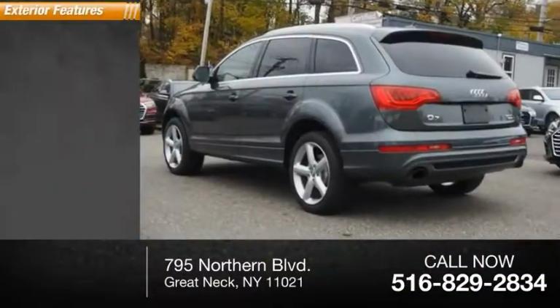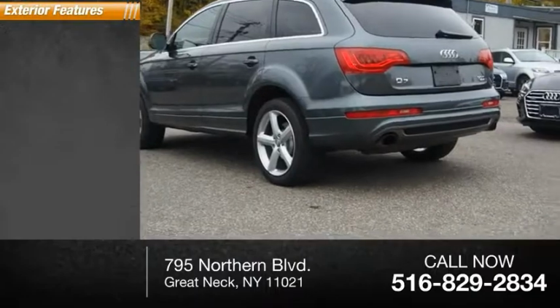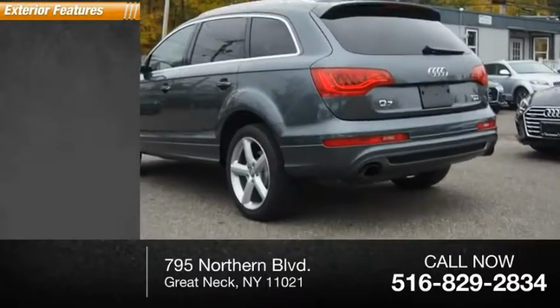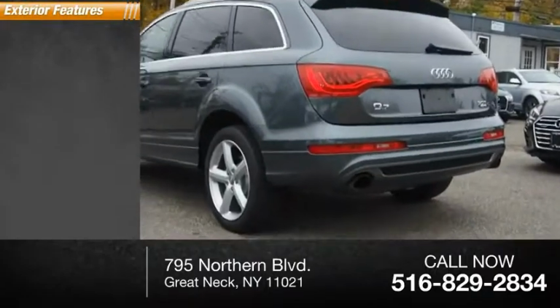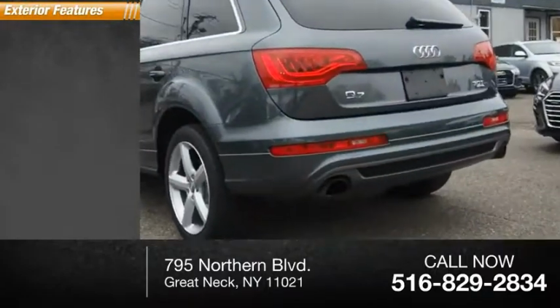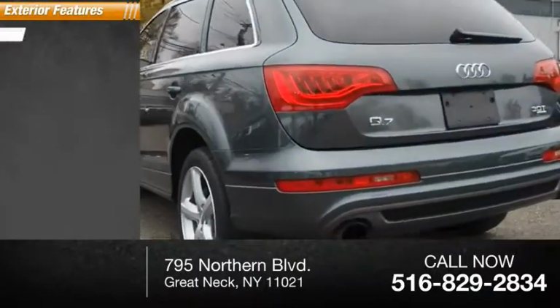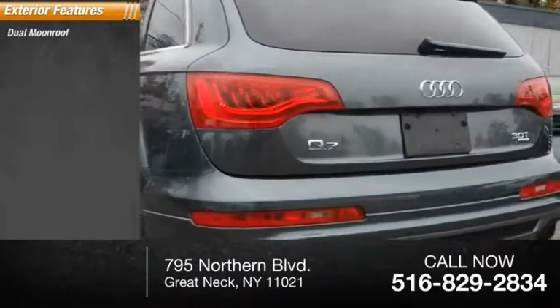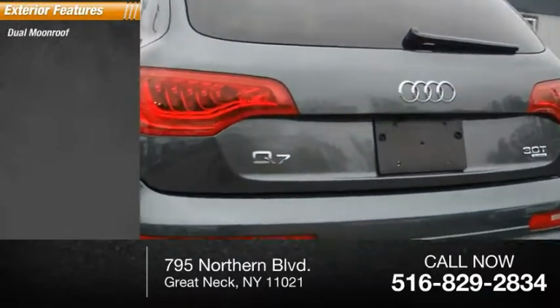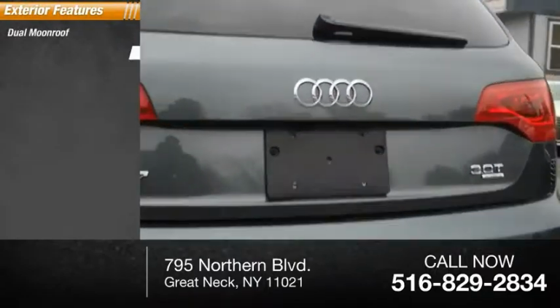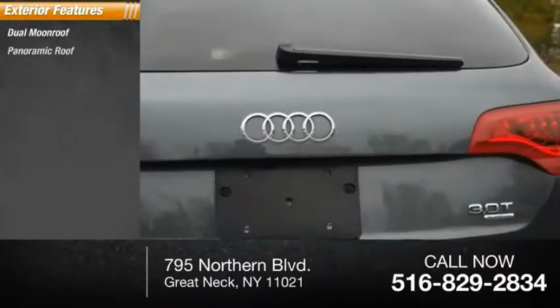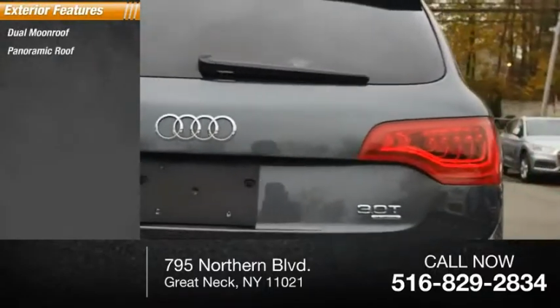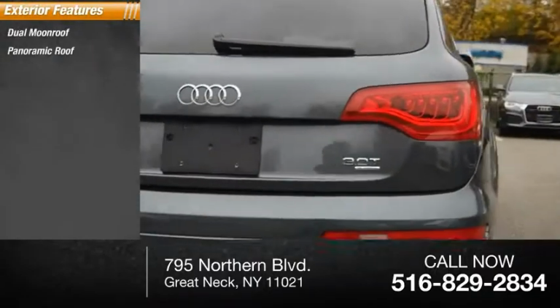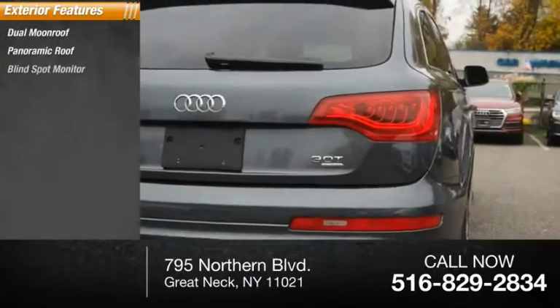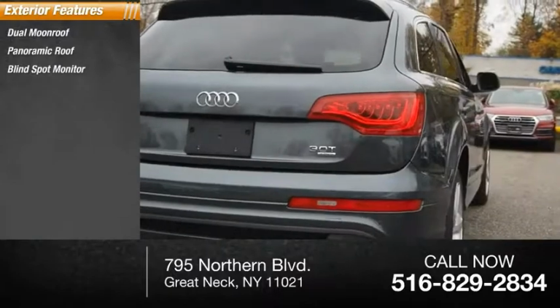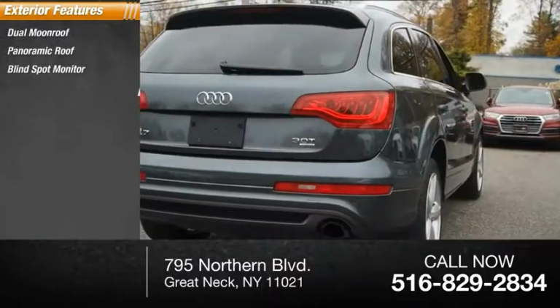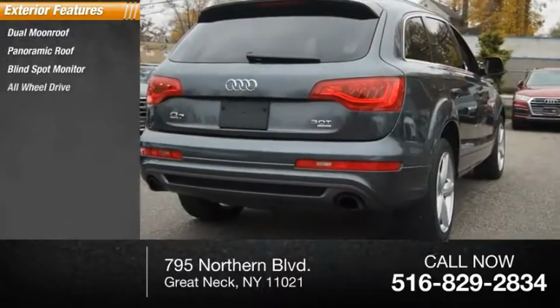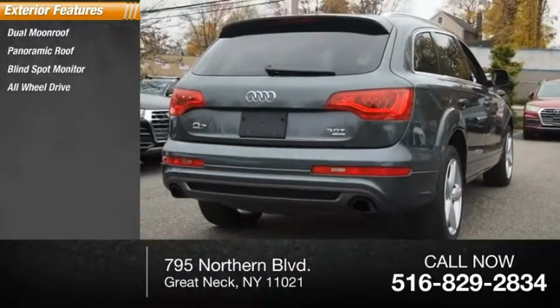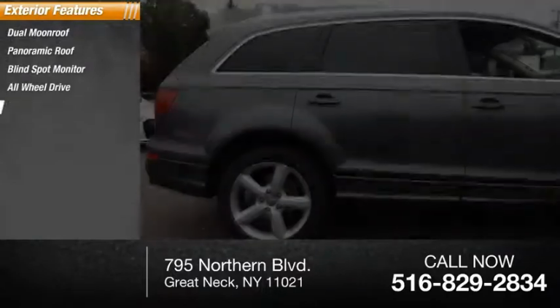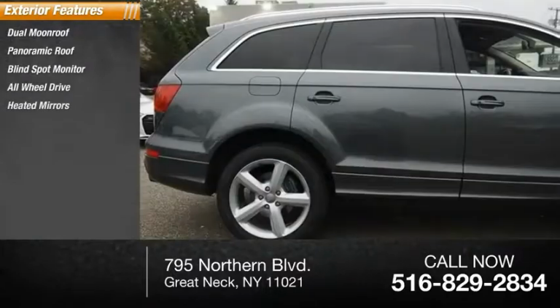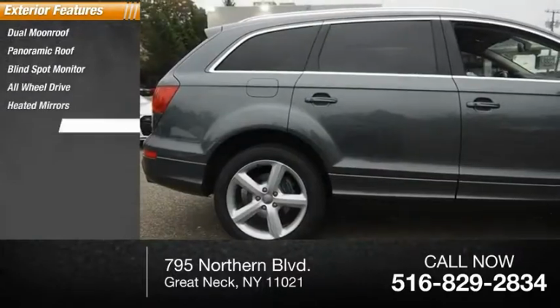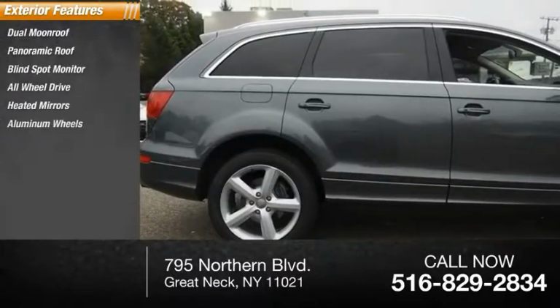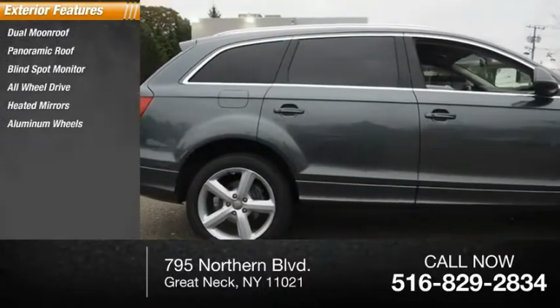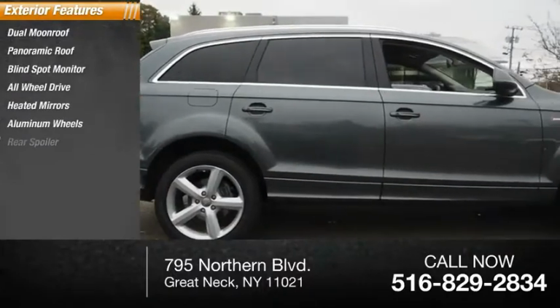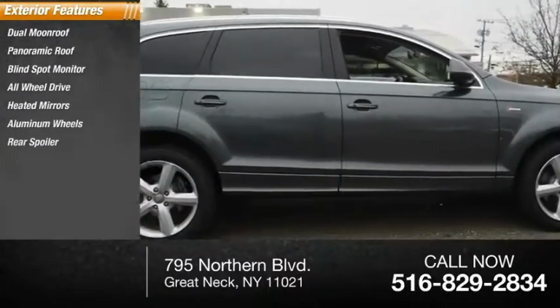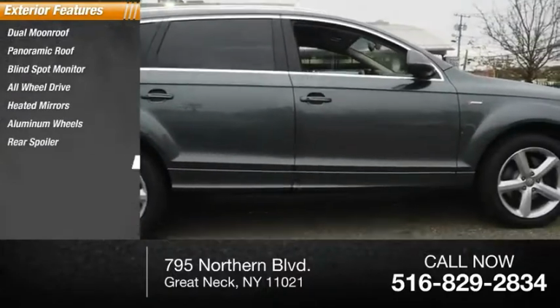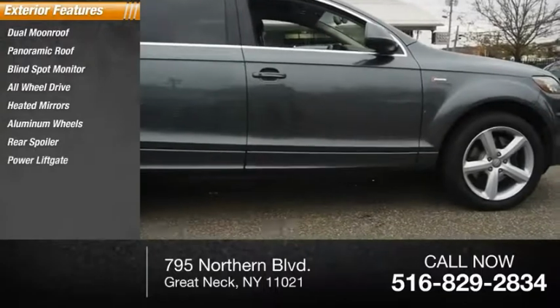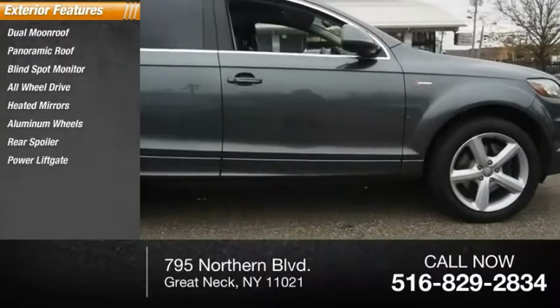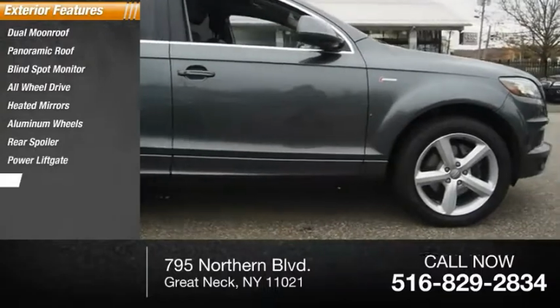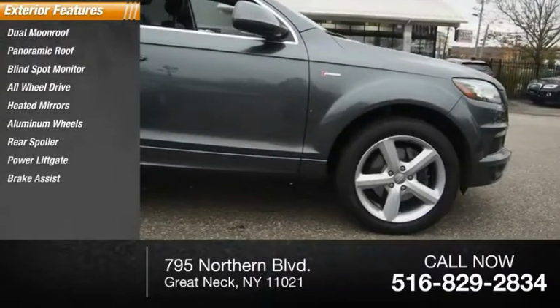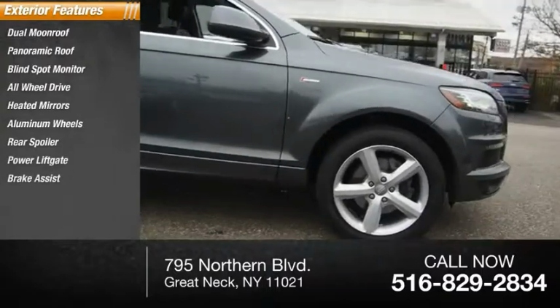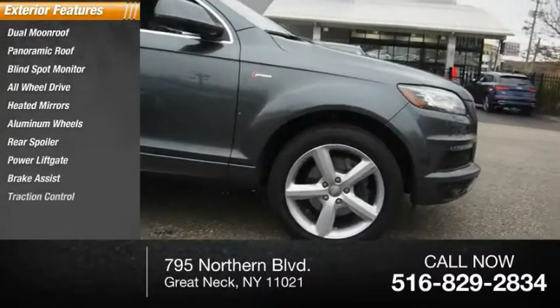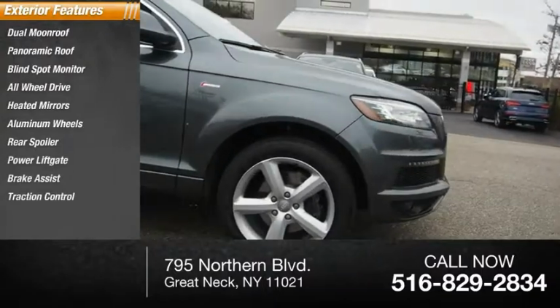Here are some of this vehicle's great options: dual moonroof, panoramic roof, blind spot monitor, all-wheel drive, heated mirrors, aluminum wheels, rear spoiler, power lift gate, brake assist, traction control.